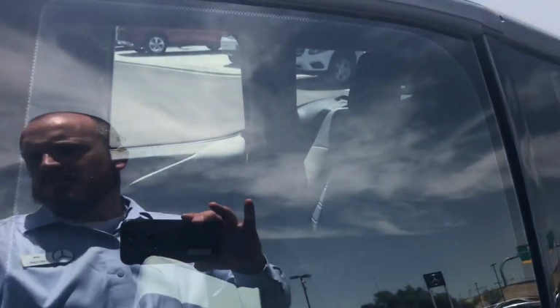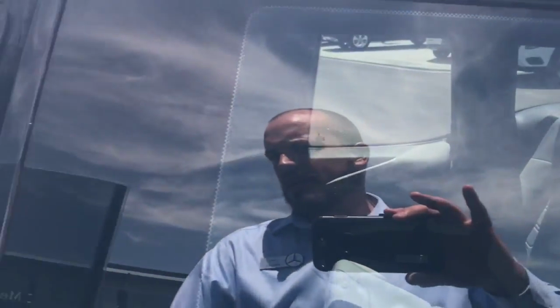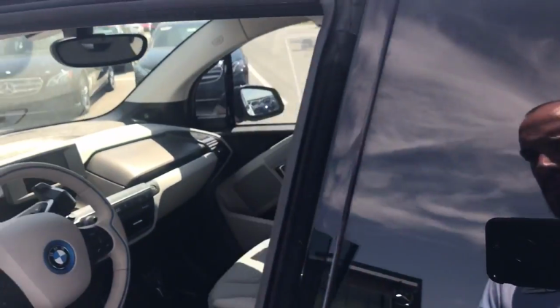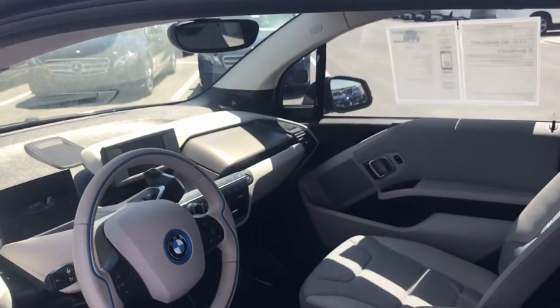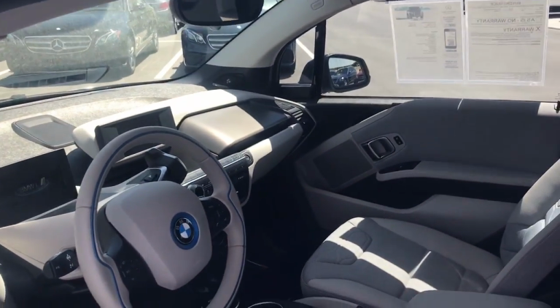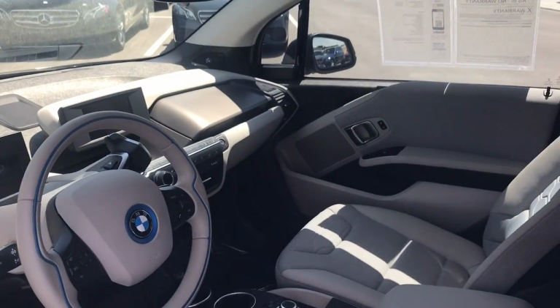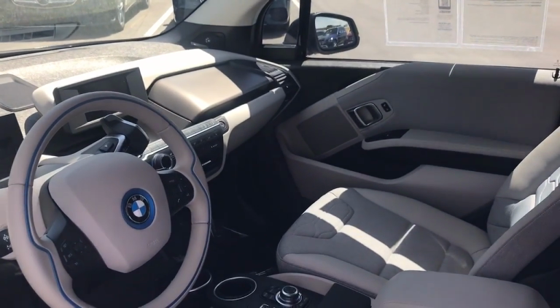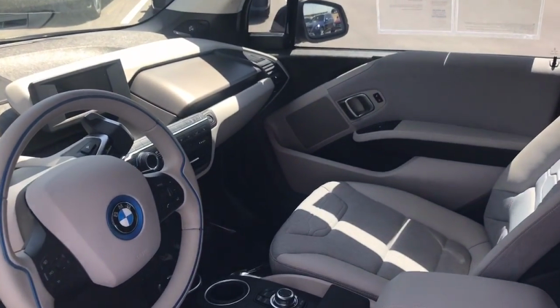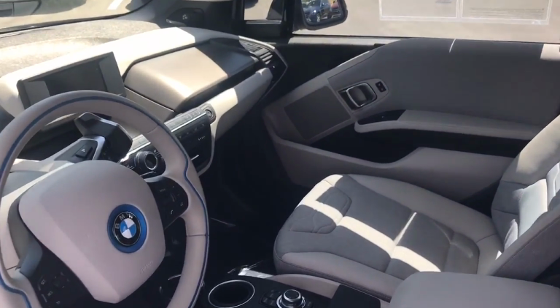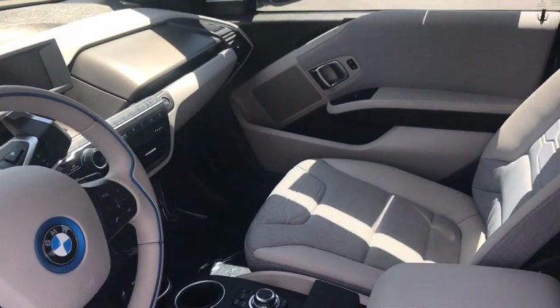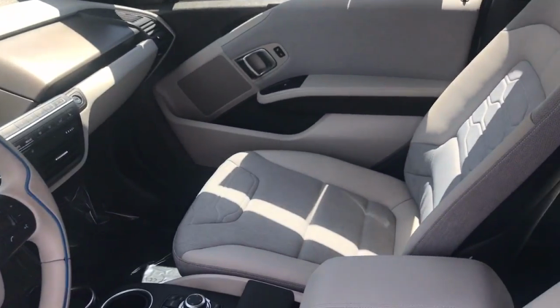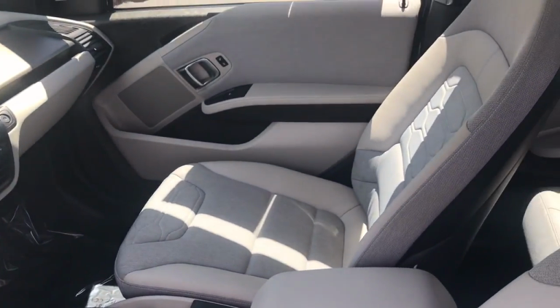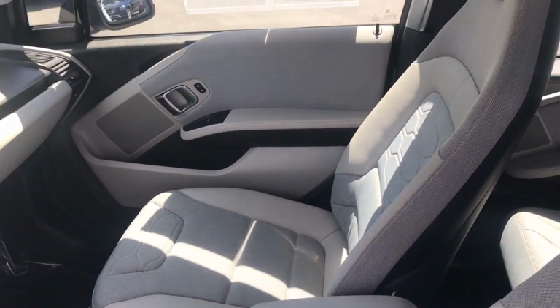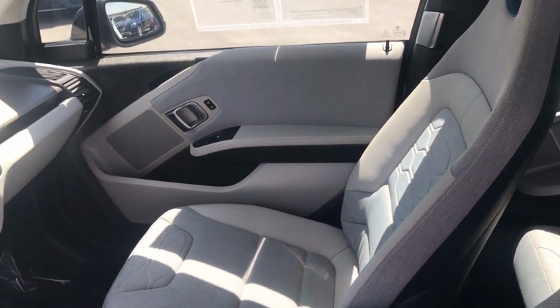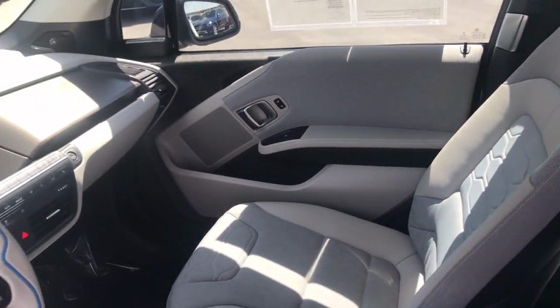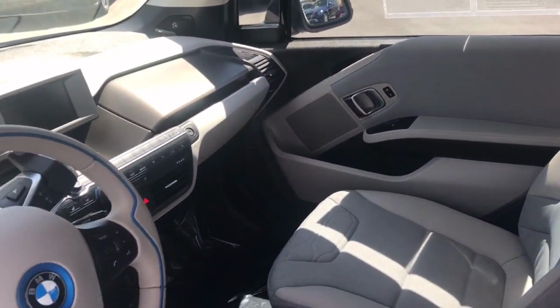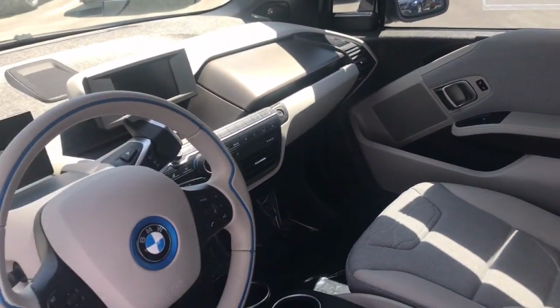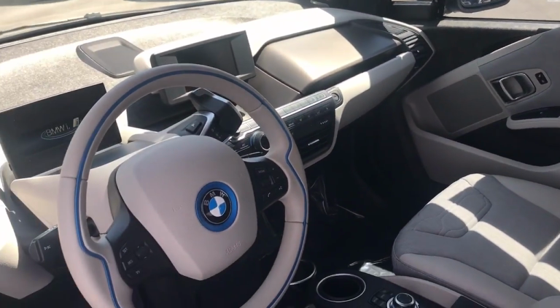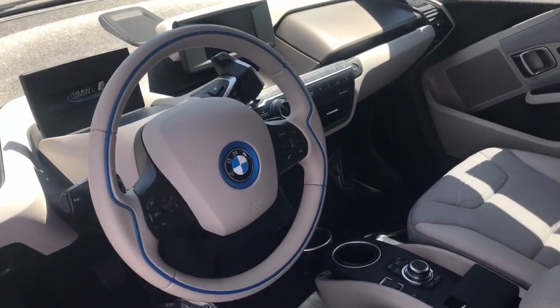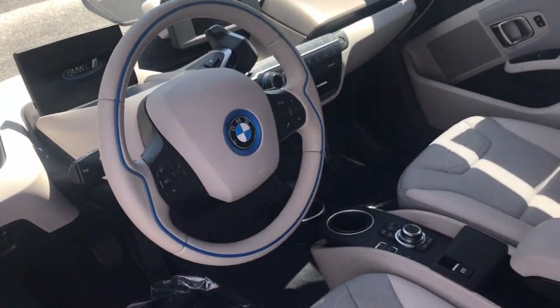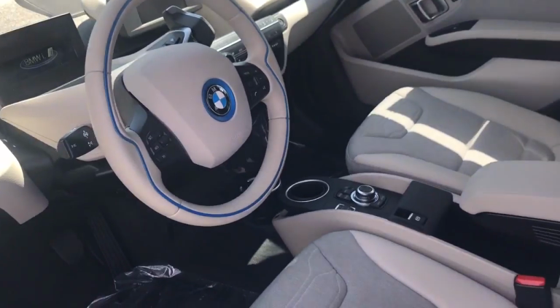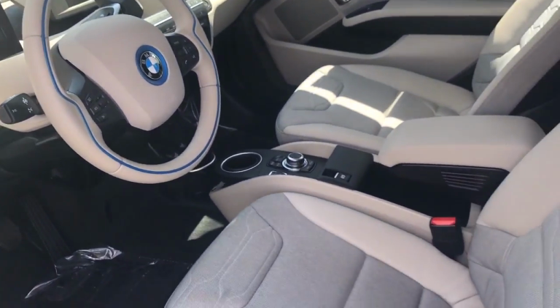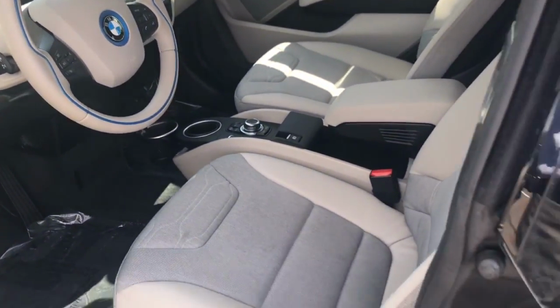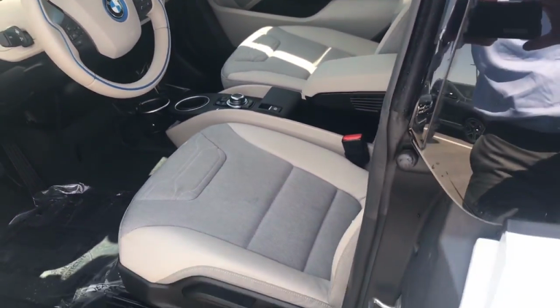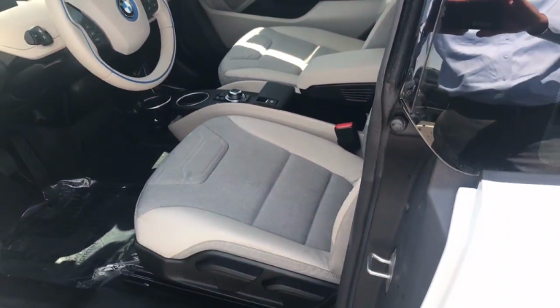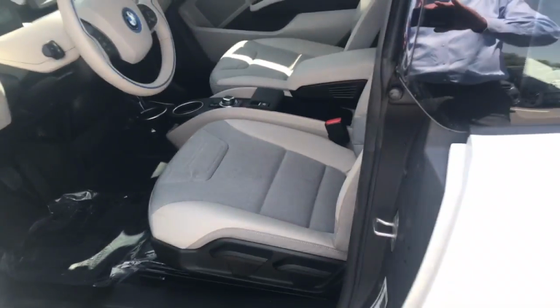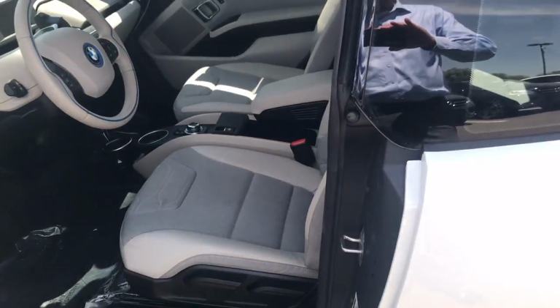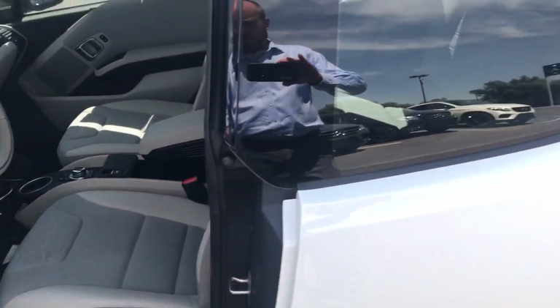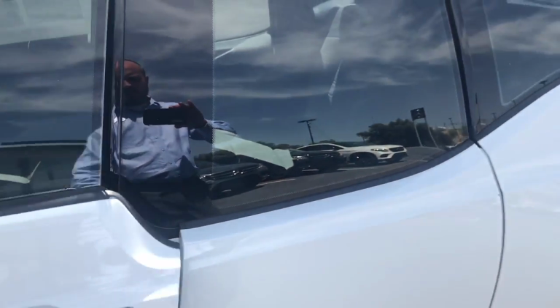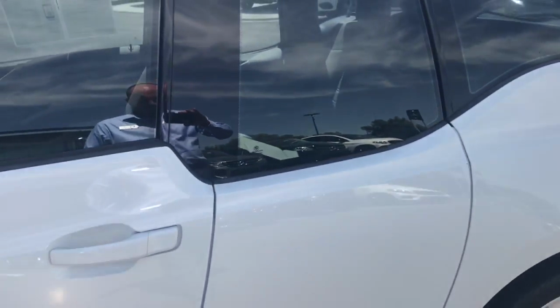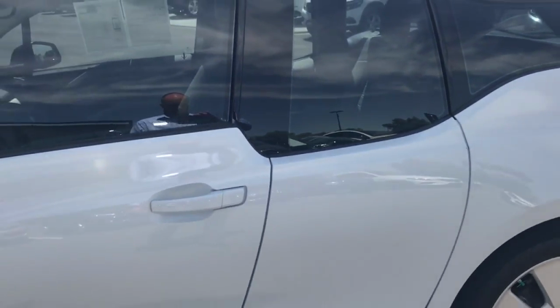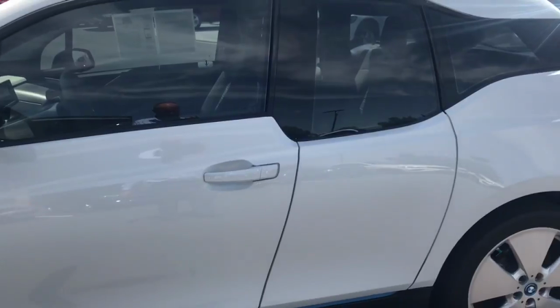I'll show you the interior really quick. It's in great shape inside and out. Interior looks fantastic.